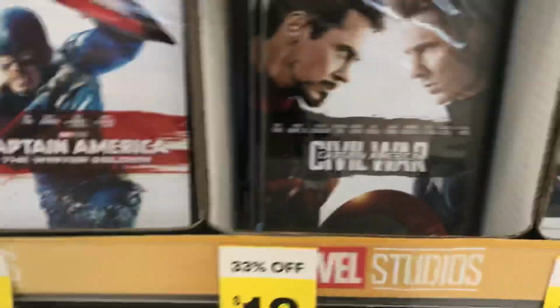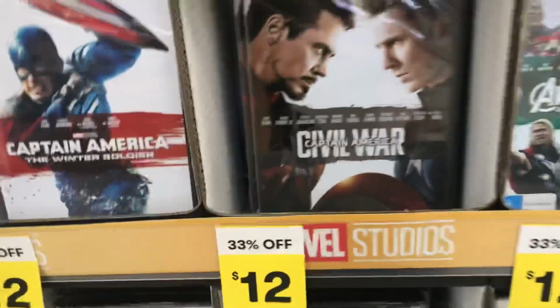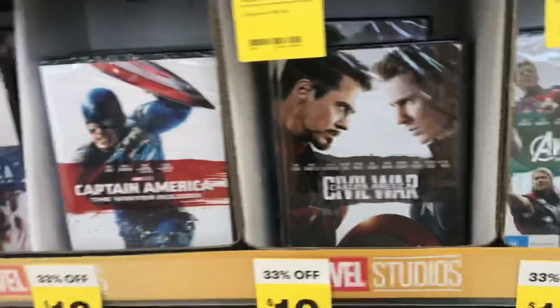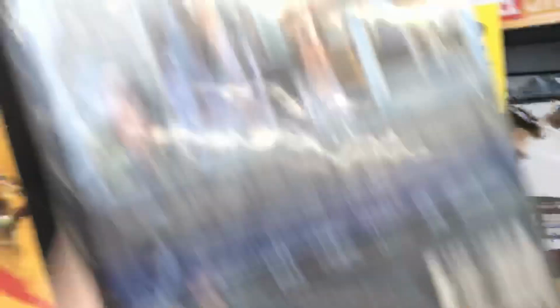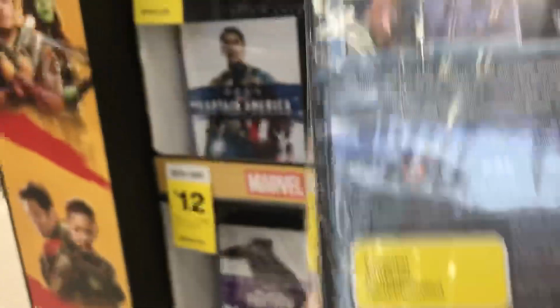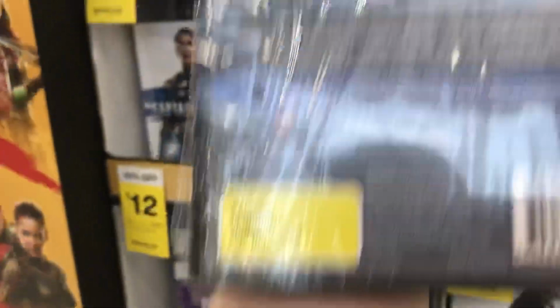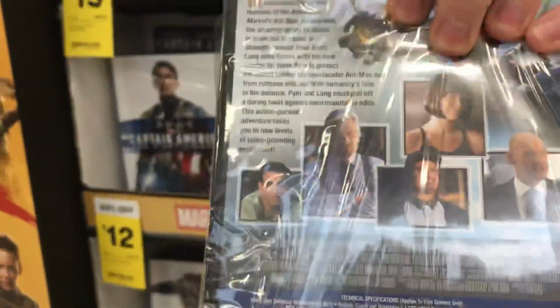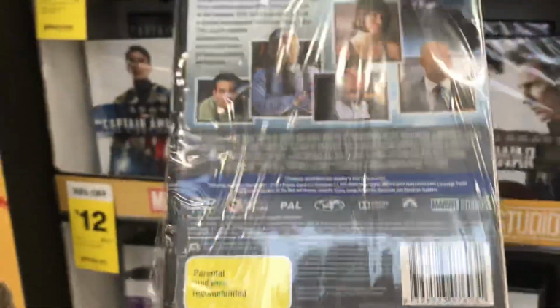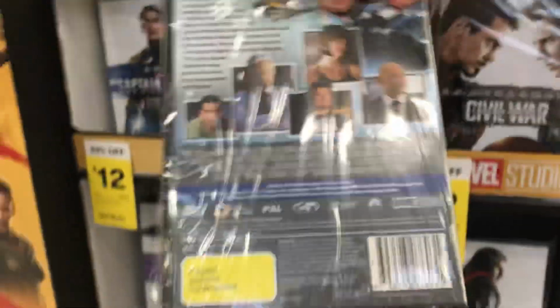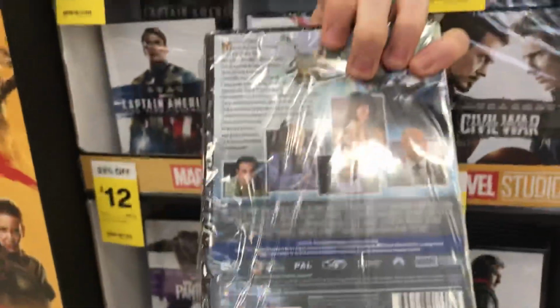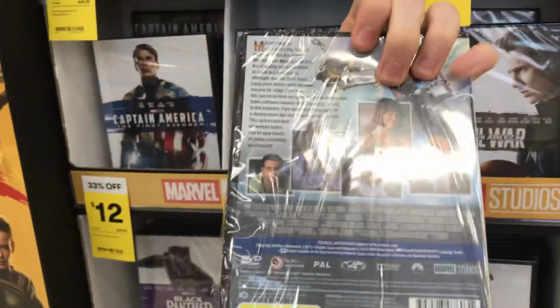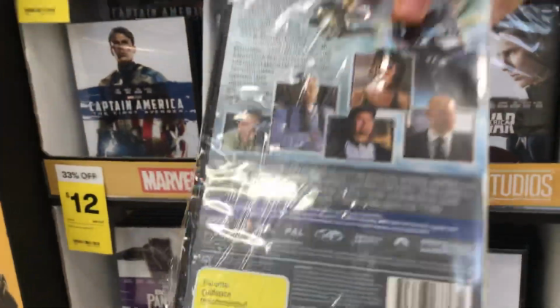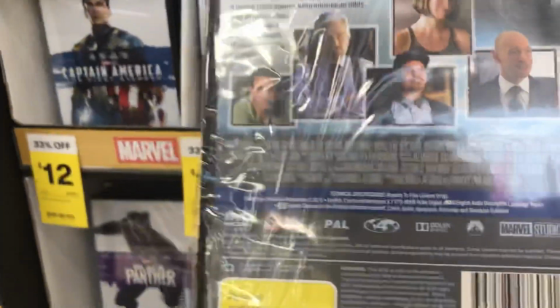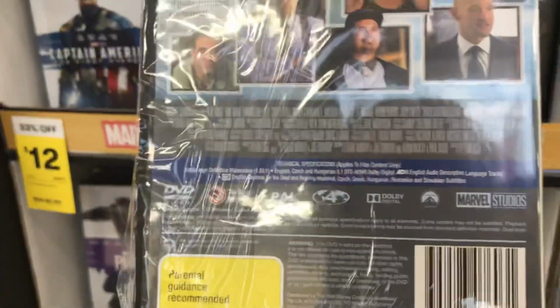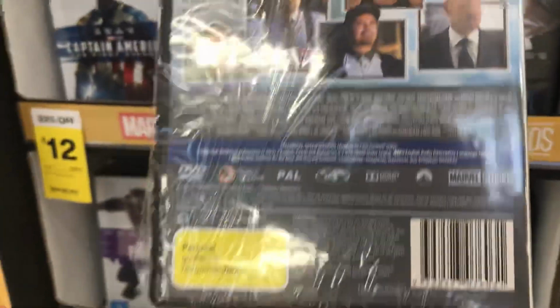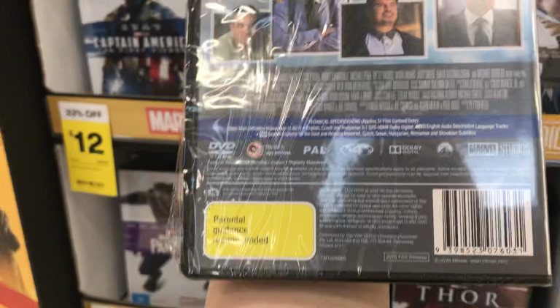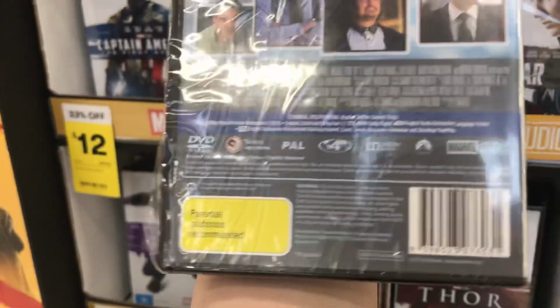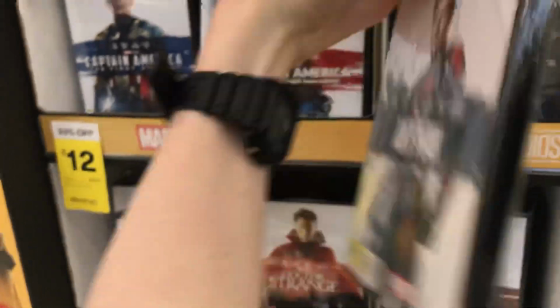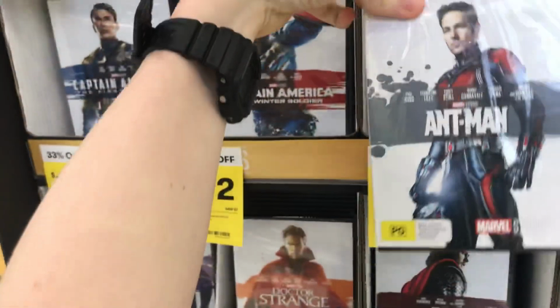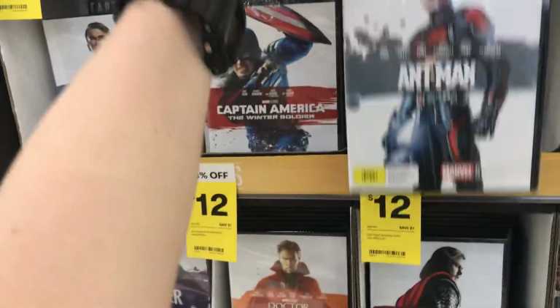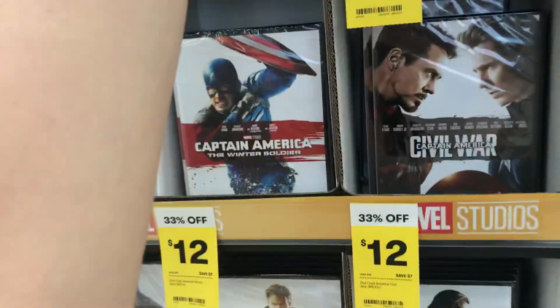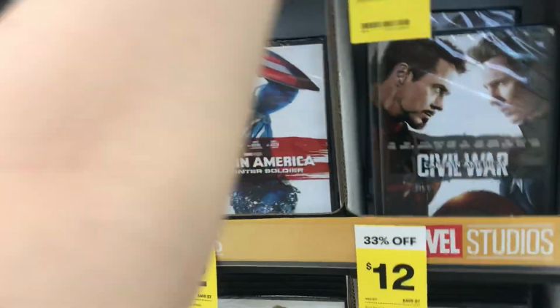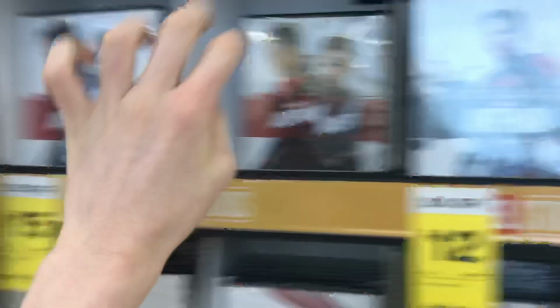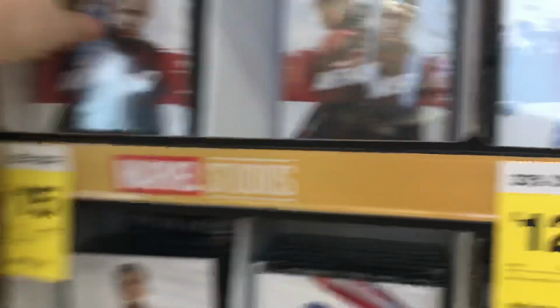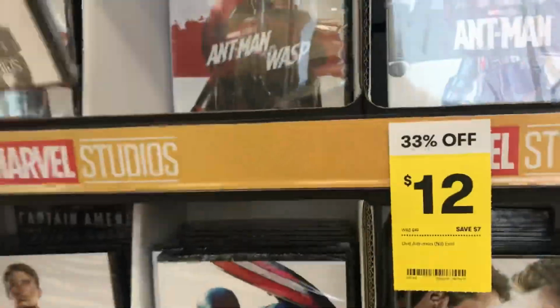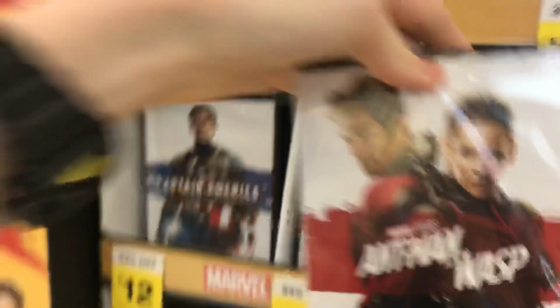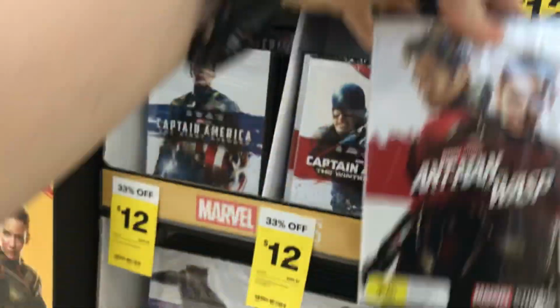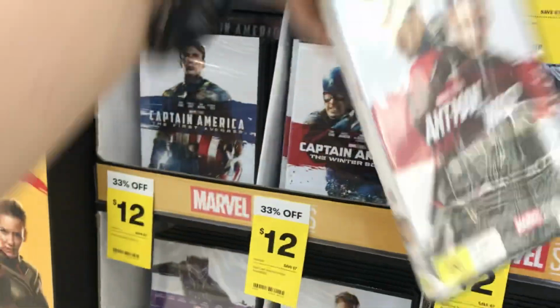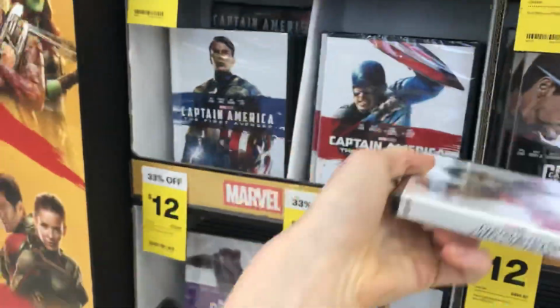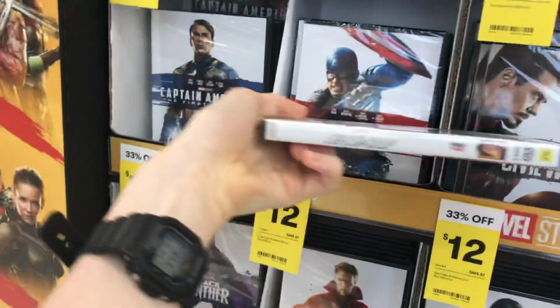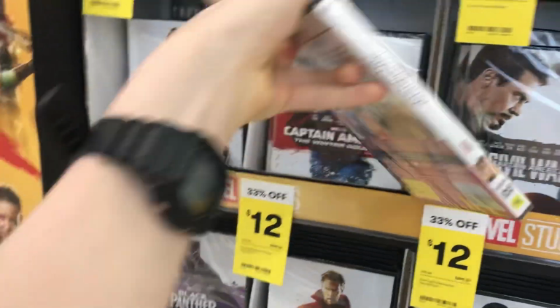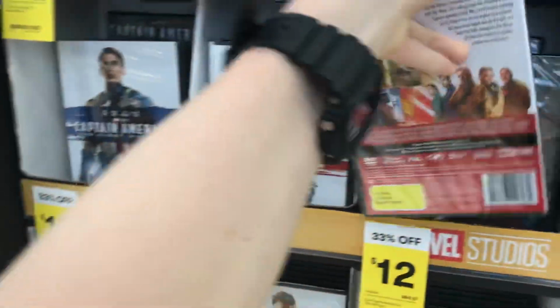And there's Ant-Man. Blue, grey paint — love that. And Ant-Man and the Wasp. That's the last one I want to show.